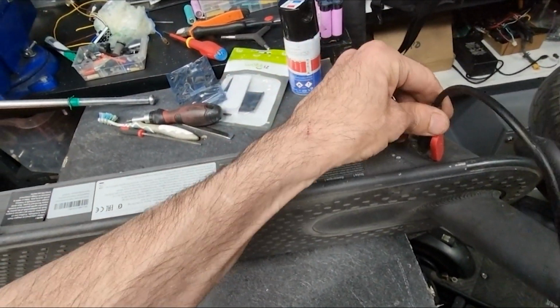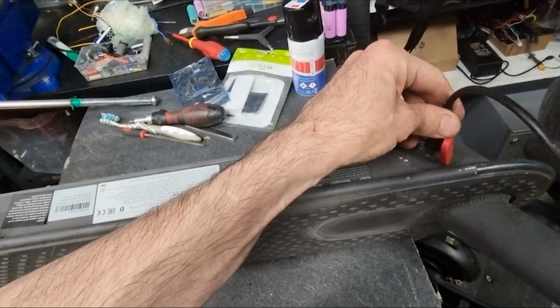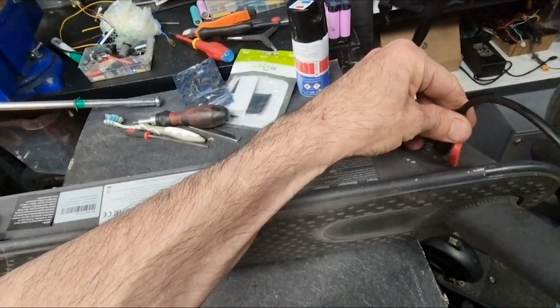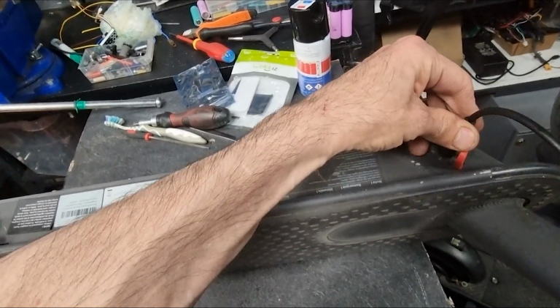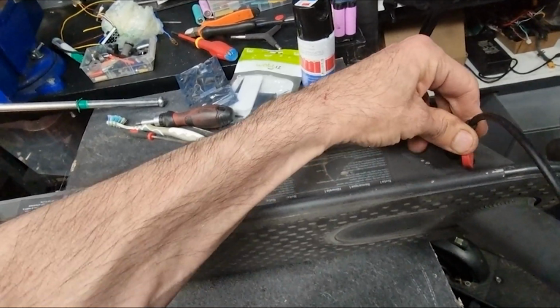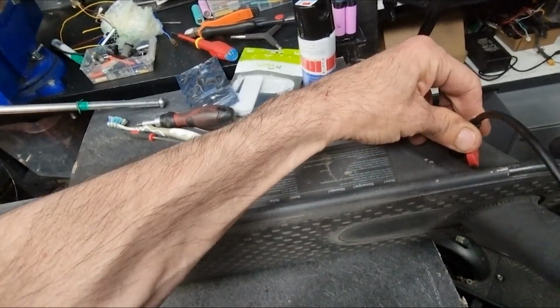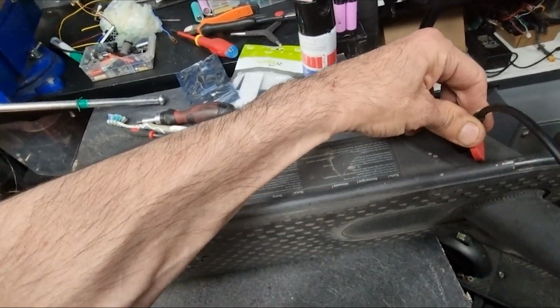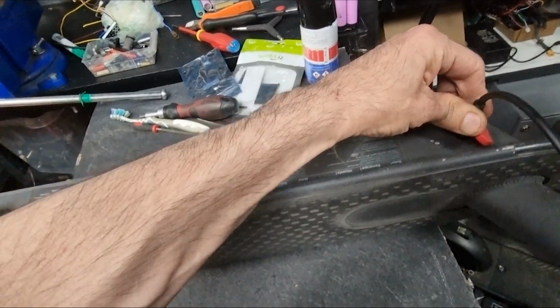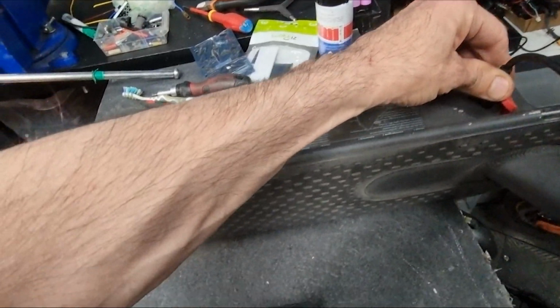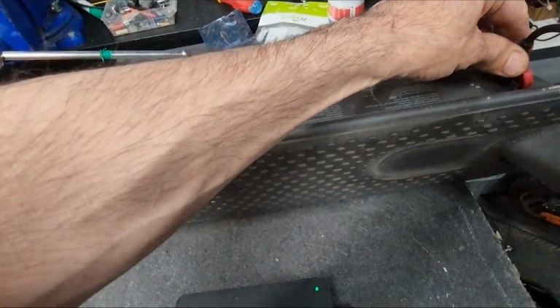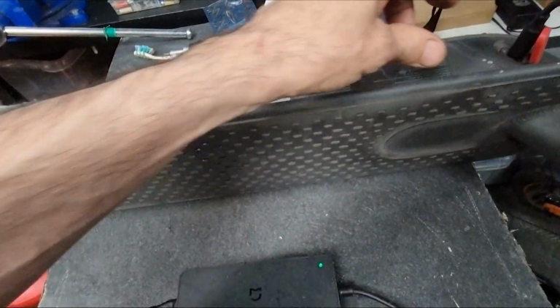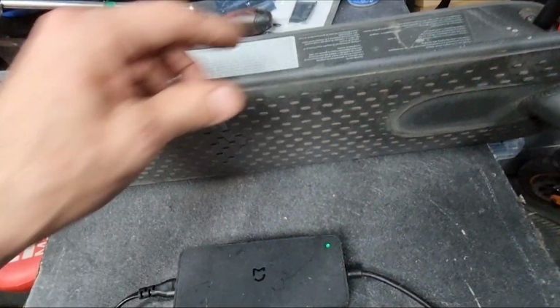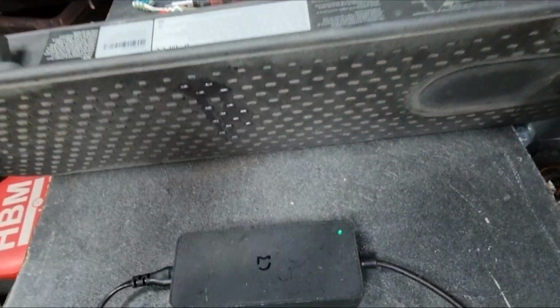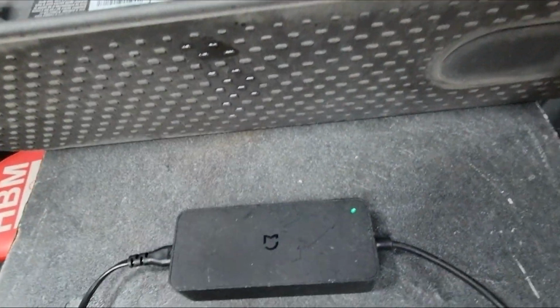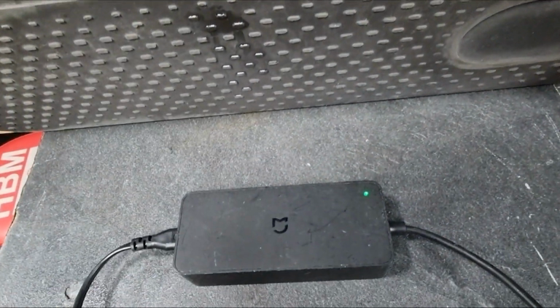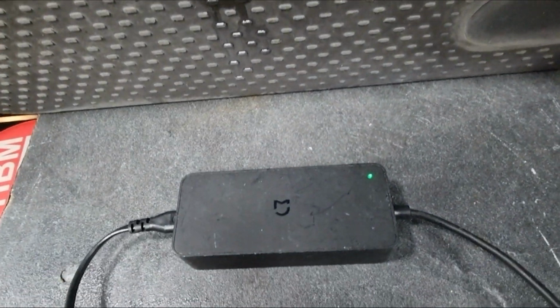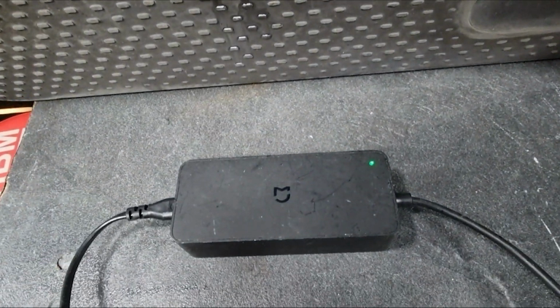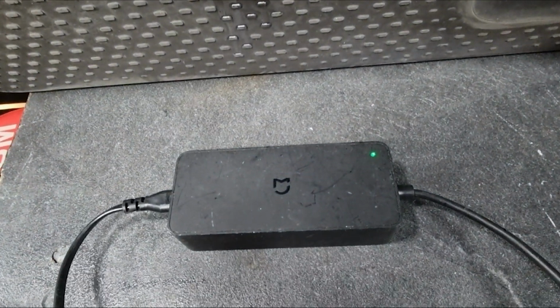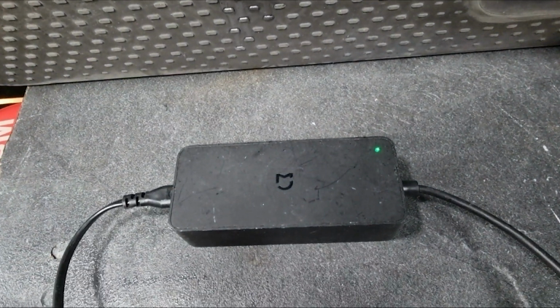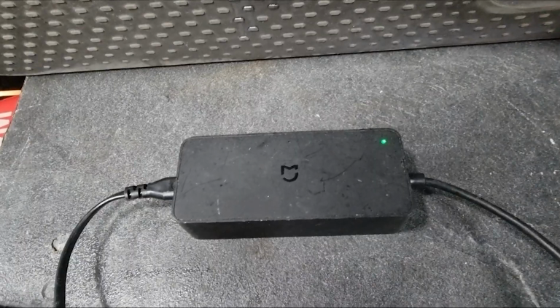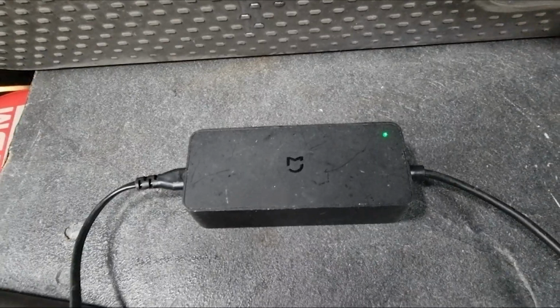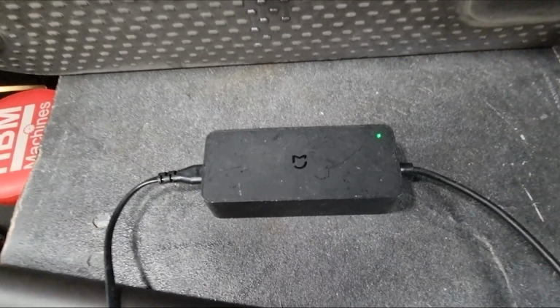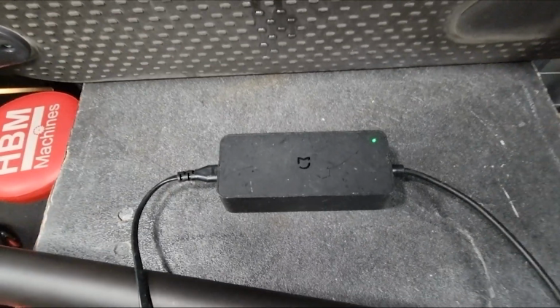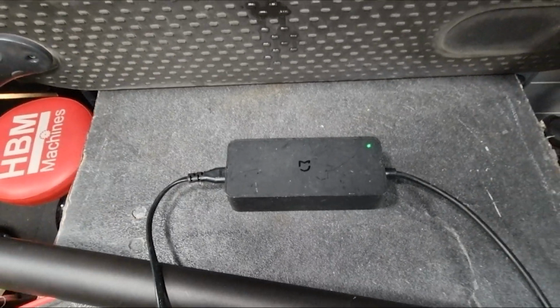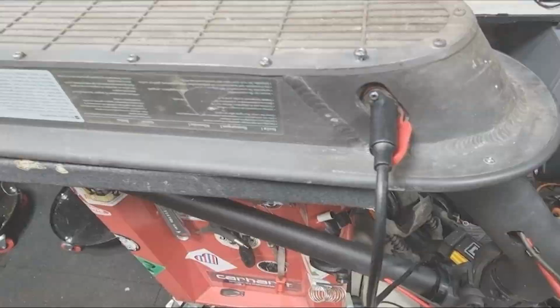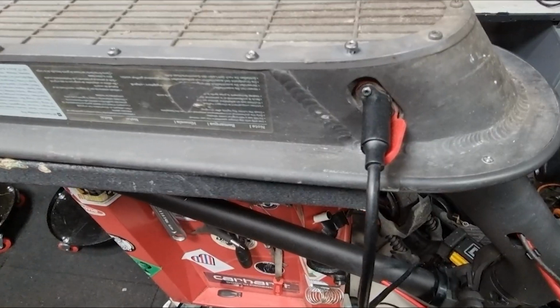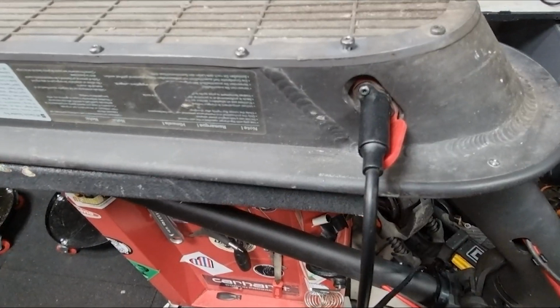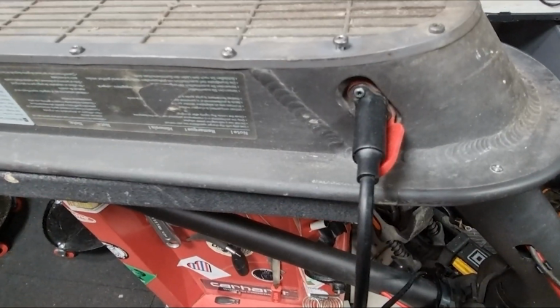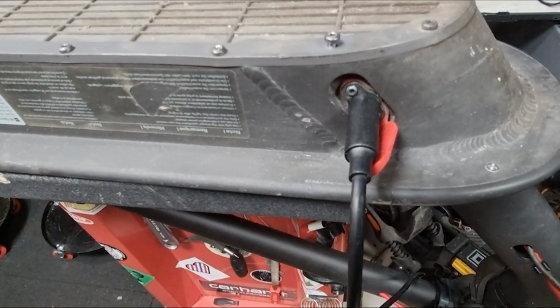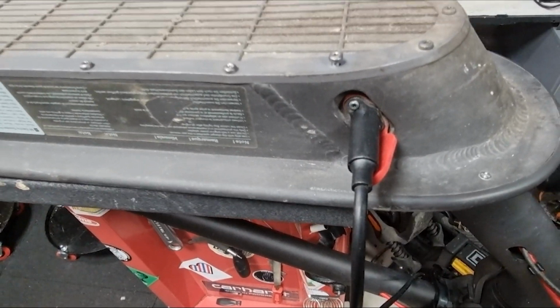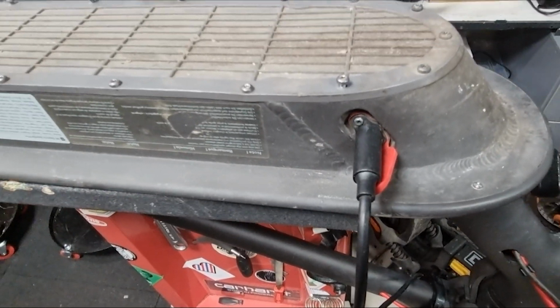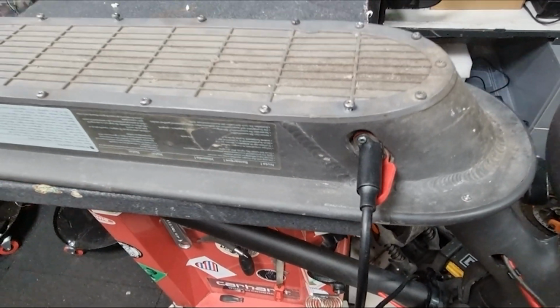I connect the plug, but nothing has changed. Remember, it can also be that the battery is 100% charged. I found rust in the charger socket.